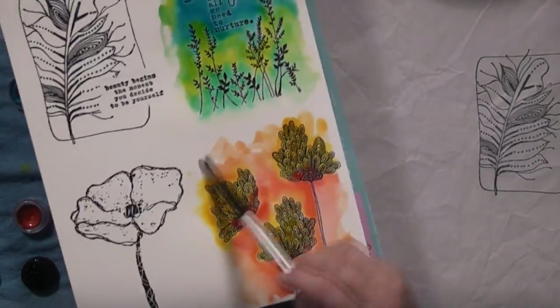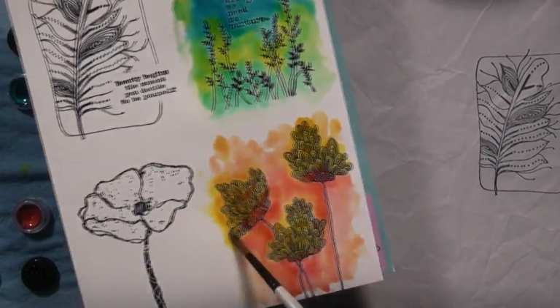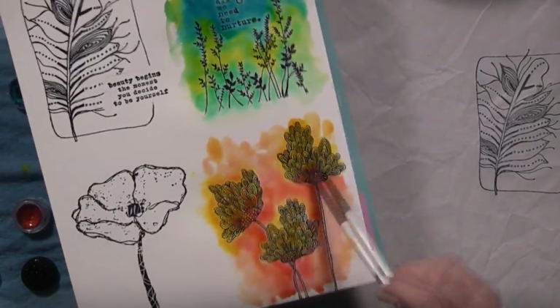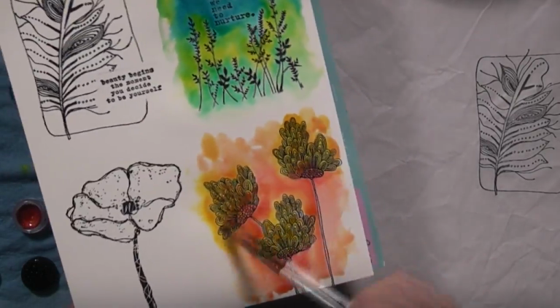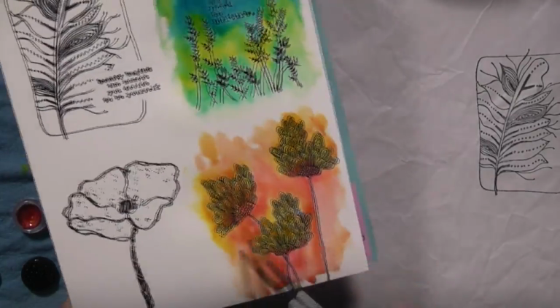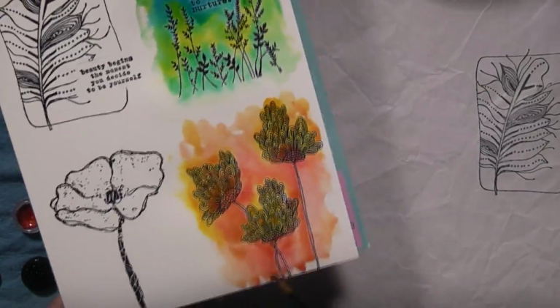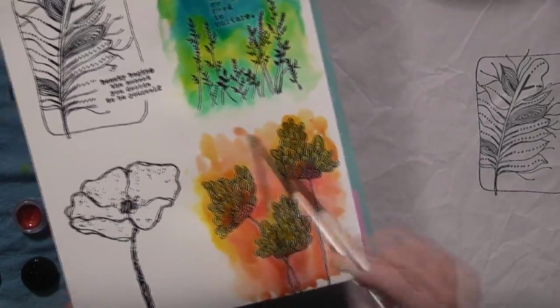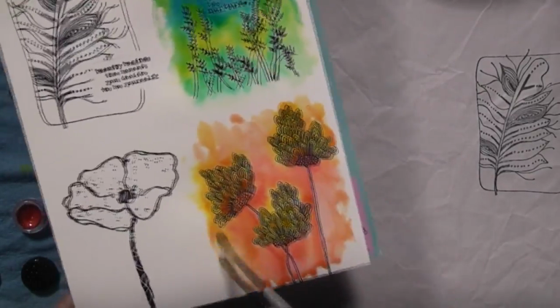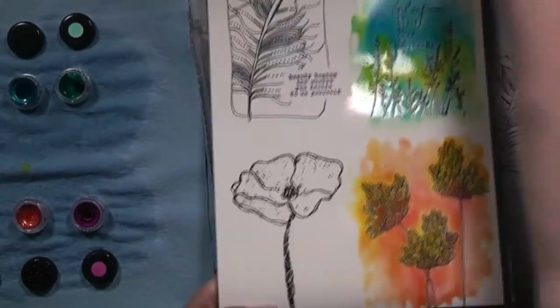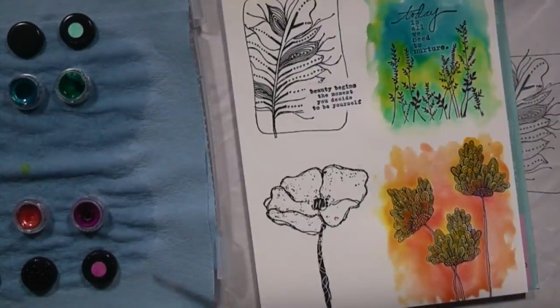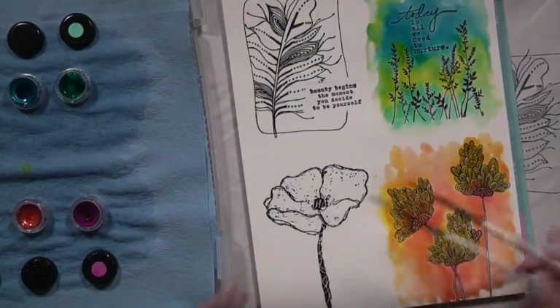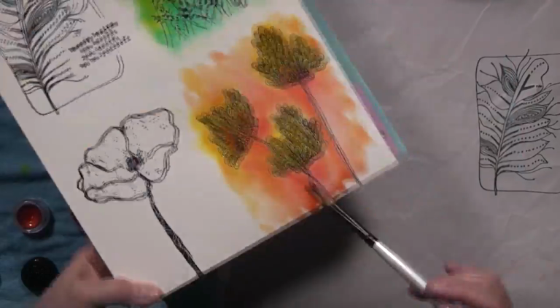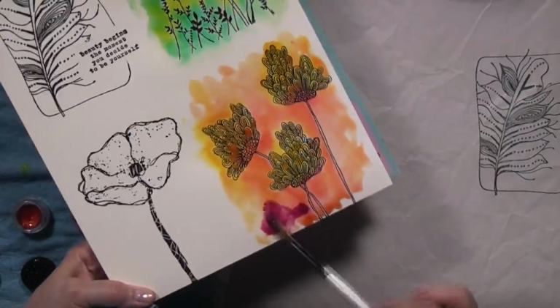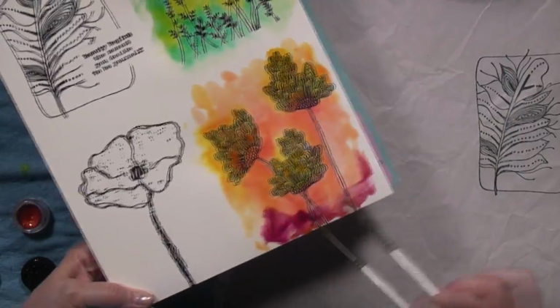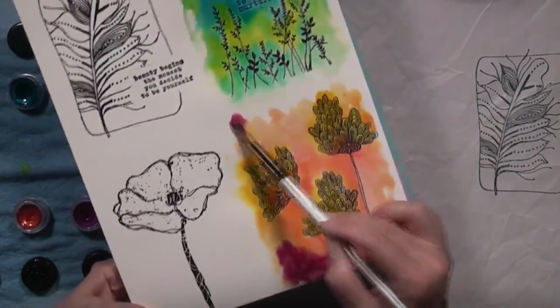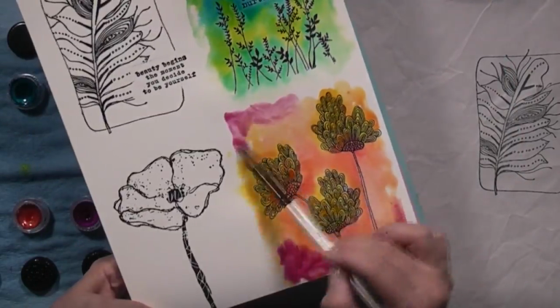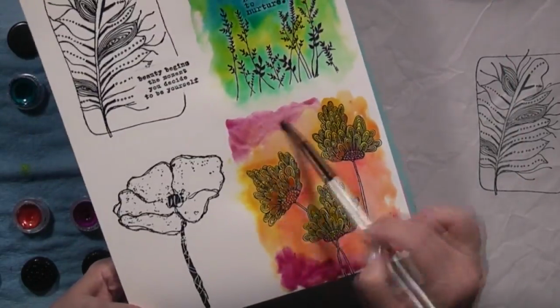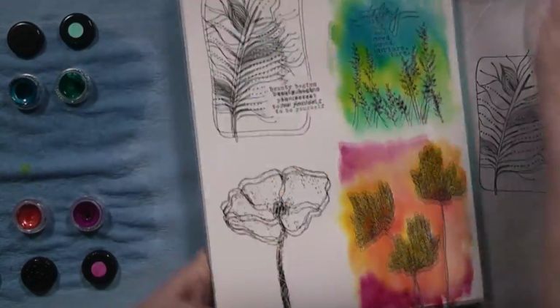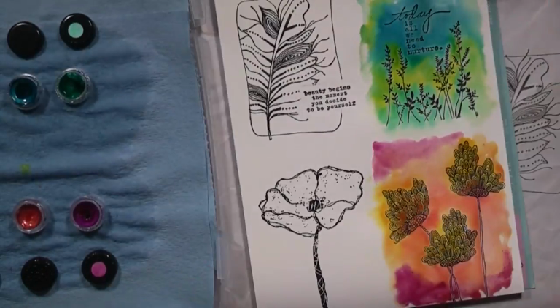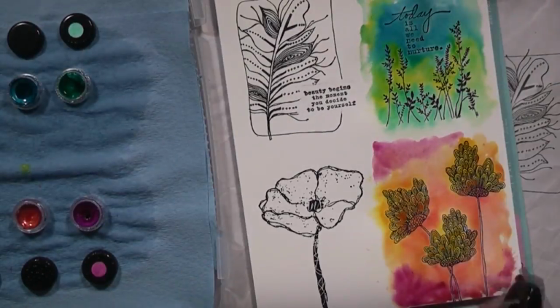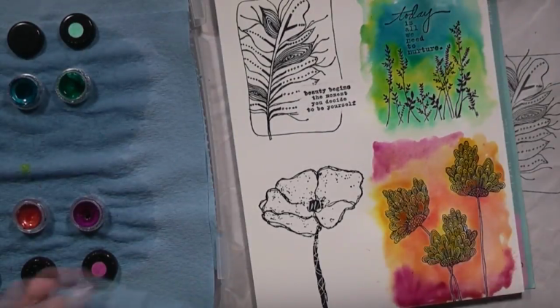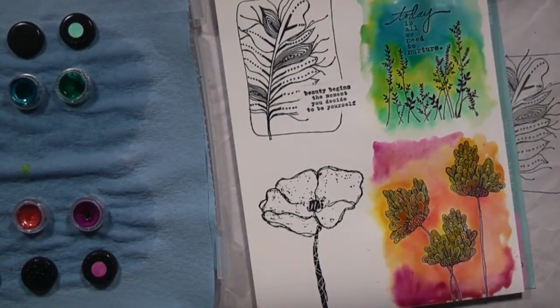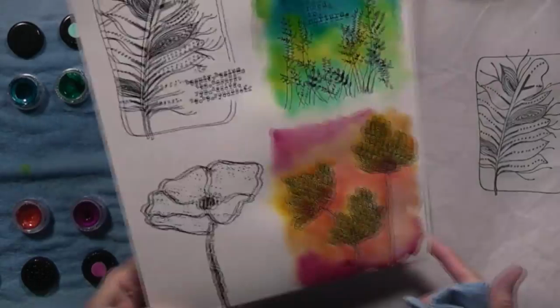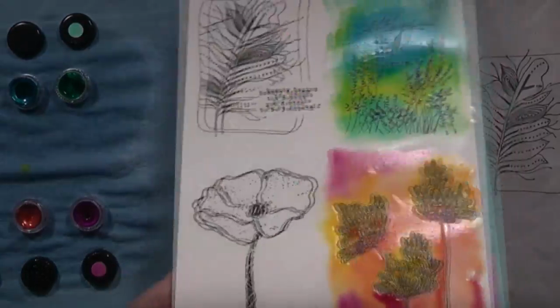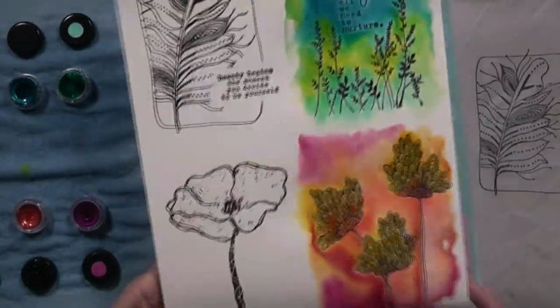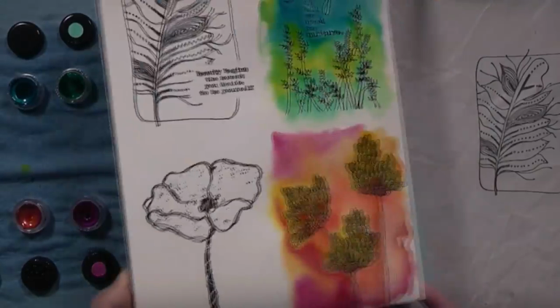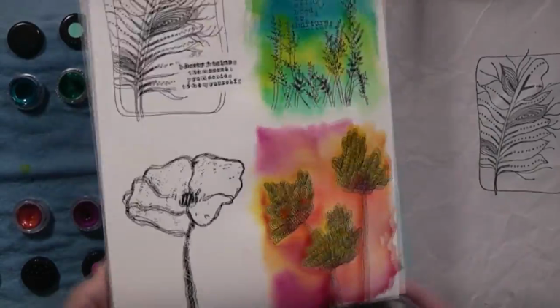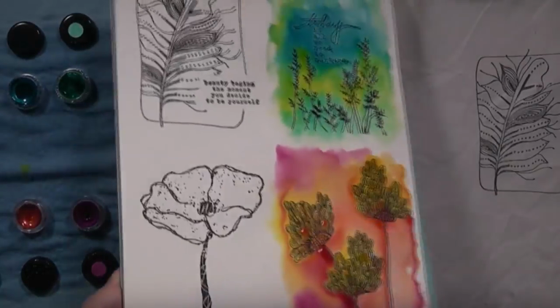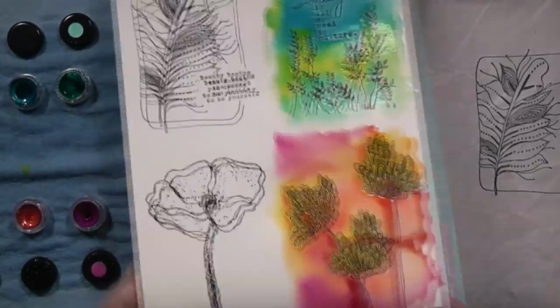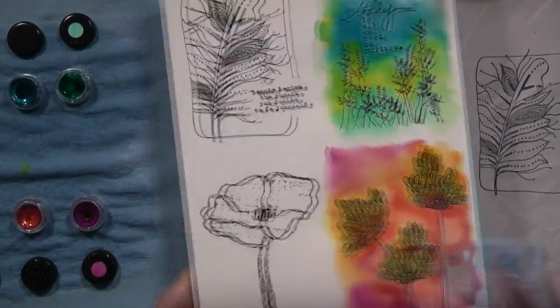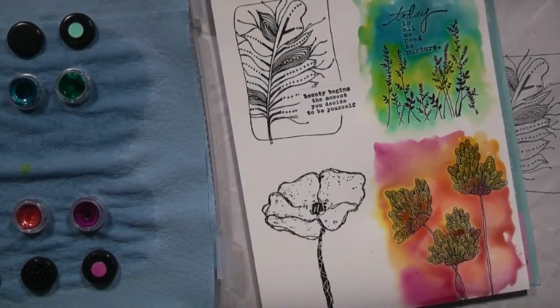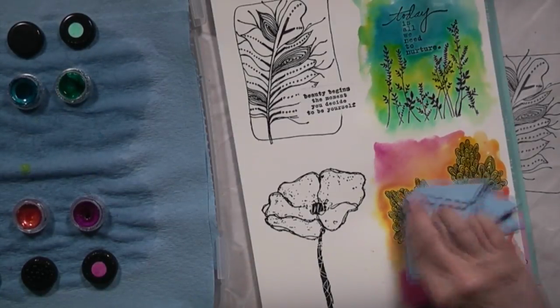The stamp sets I've used as well as the colors of Twinkling H2O's will be listed in Donna's post on her blog as well as mine, and everything will be linked in the description below.